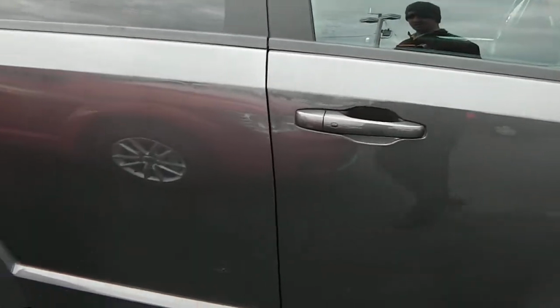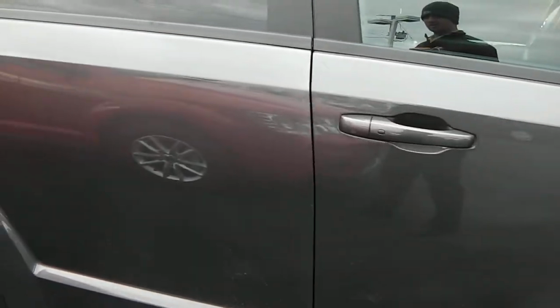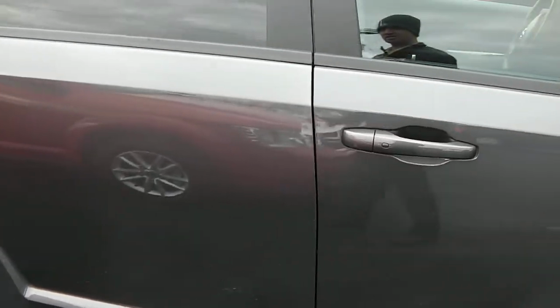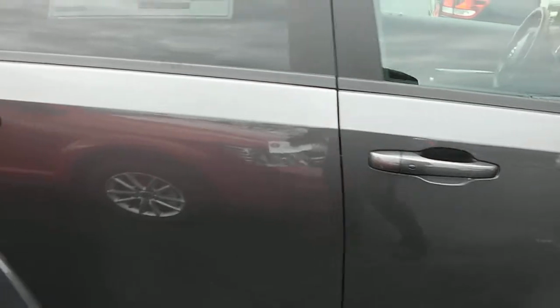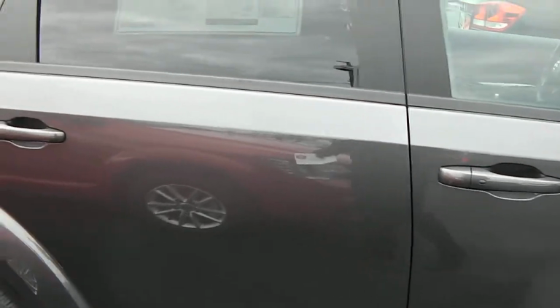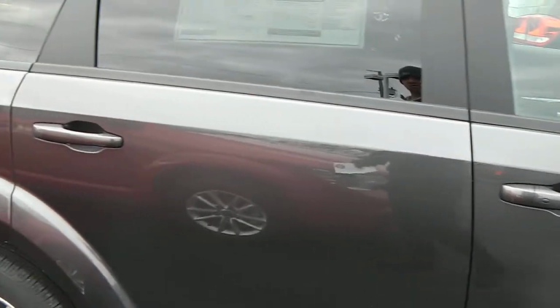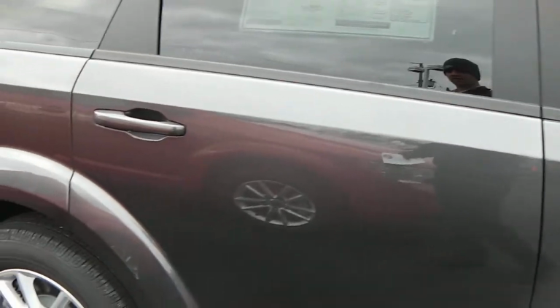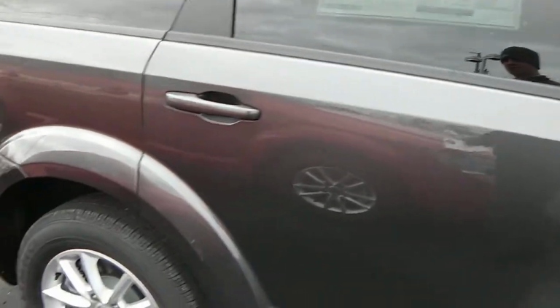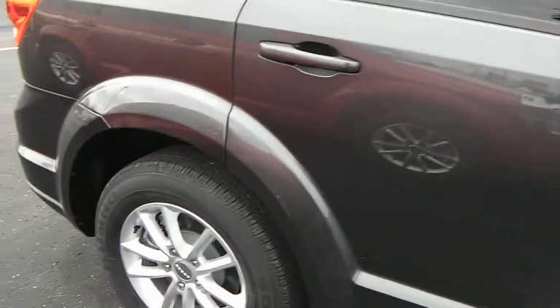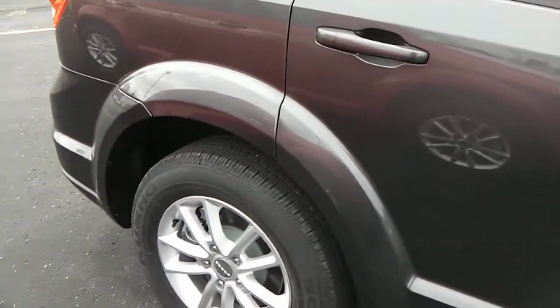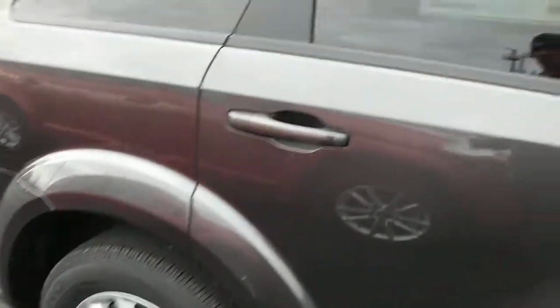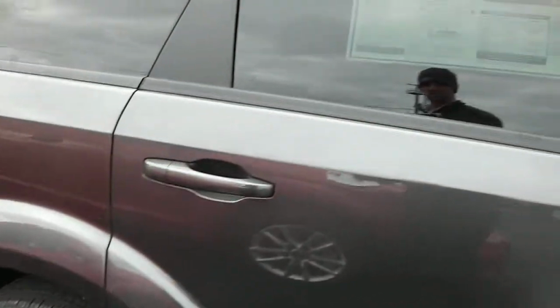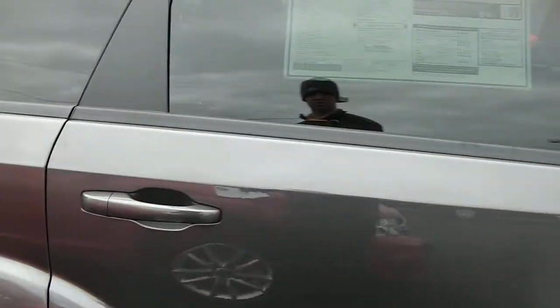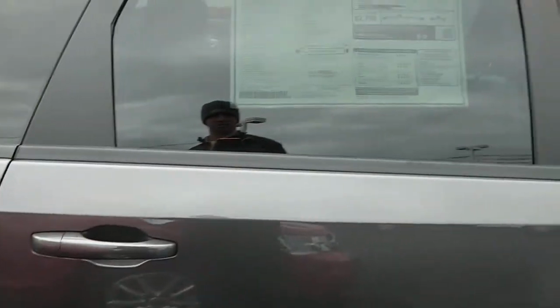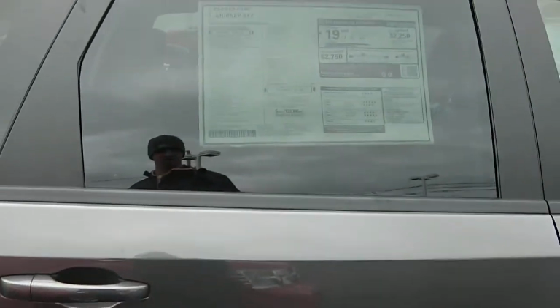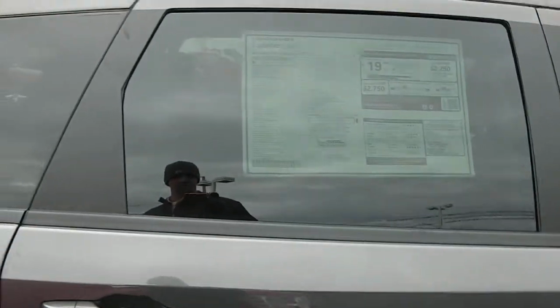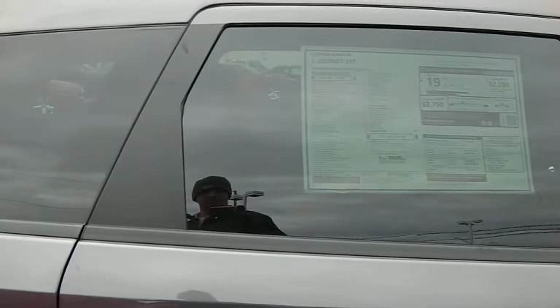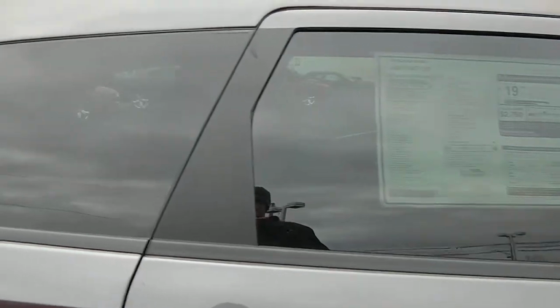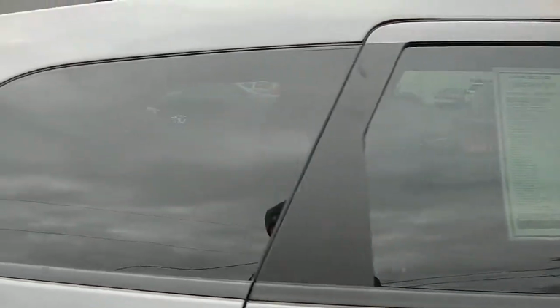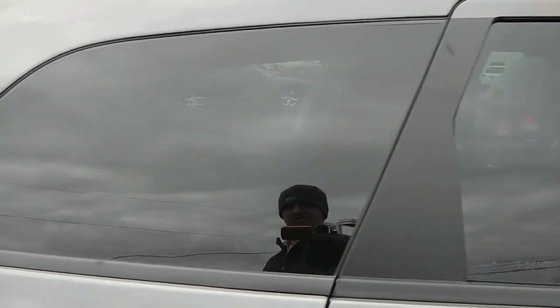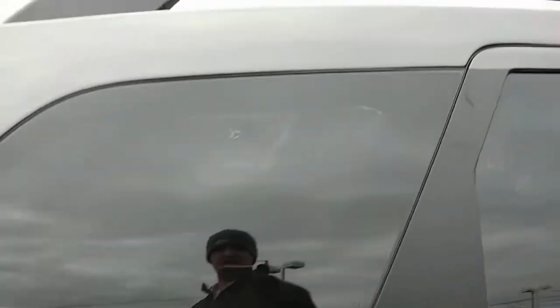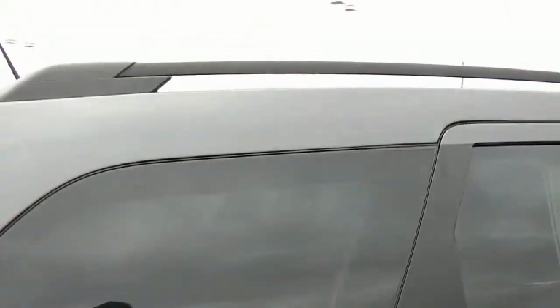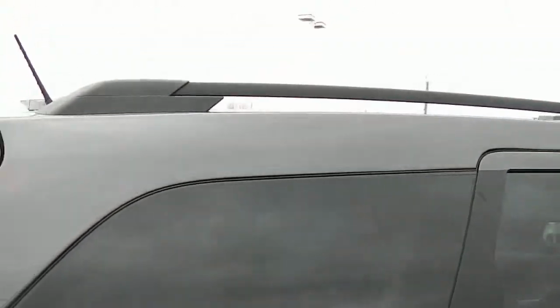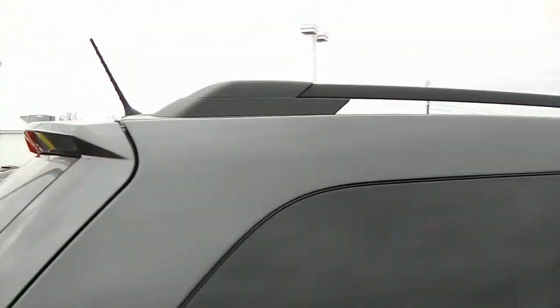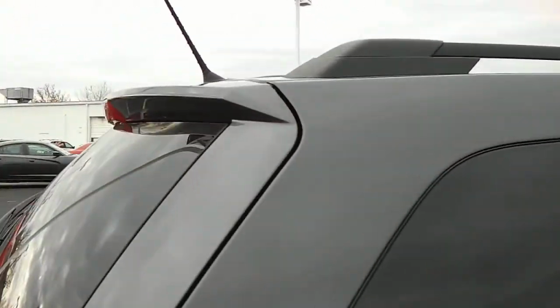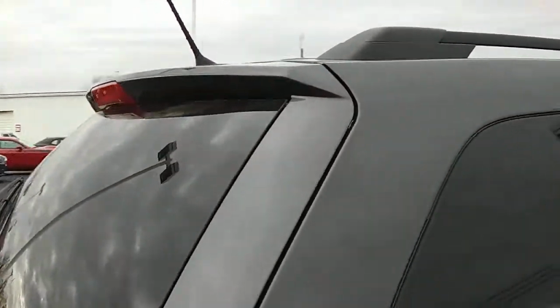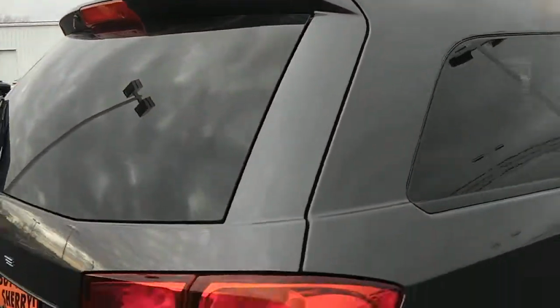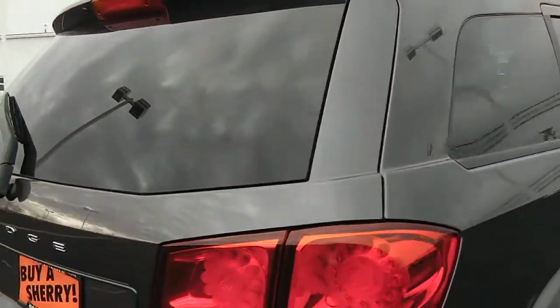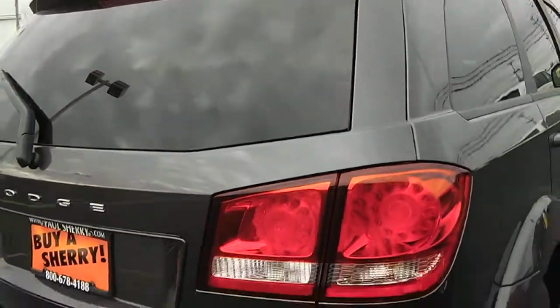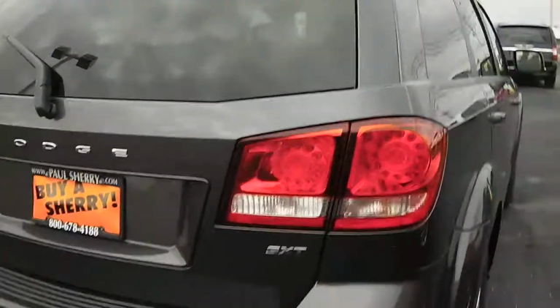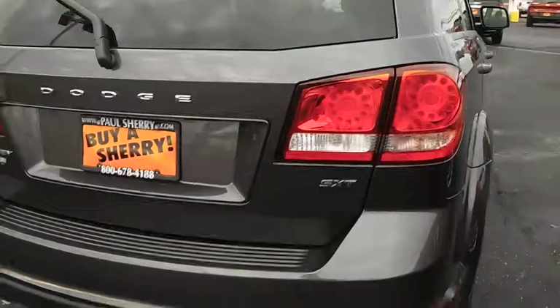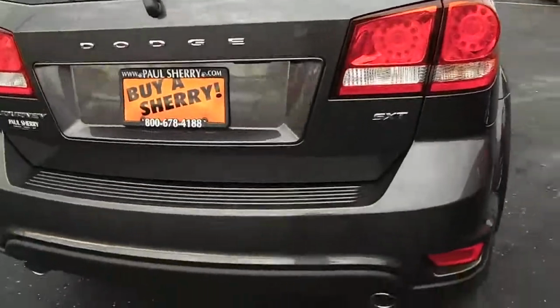It does have the proximity keys — you can have the keys in your pocket the entire time and it'll unlock the door as long as you're right up next to it. Deep tinted glass, a roof rack on it, LED taillights in the back, and dual exhaust.